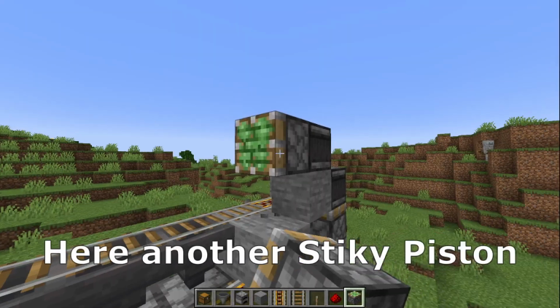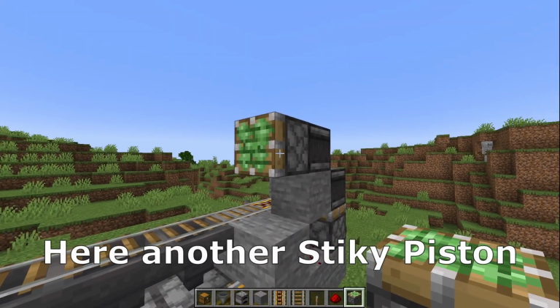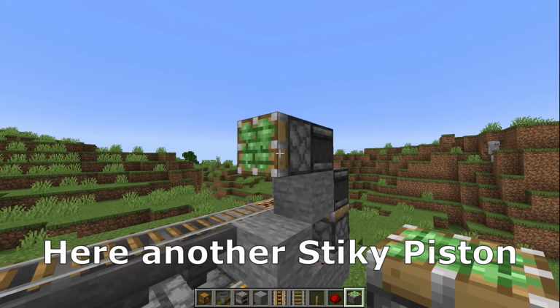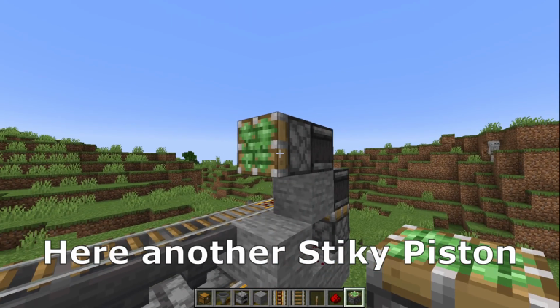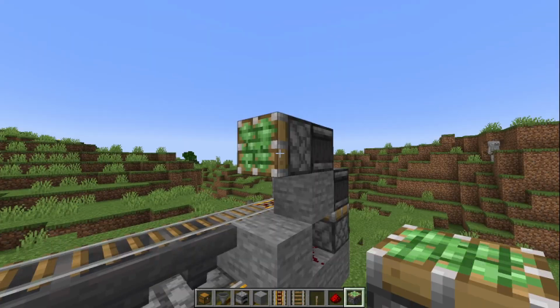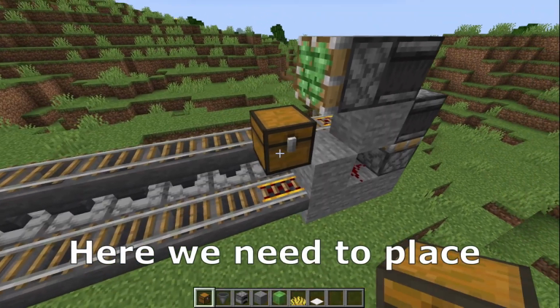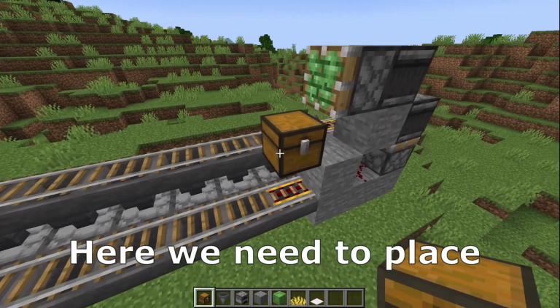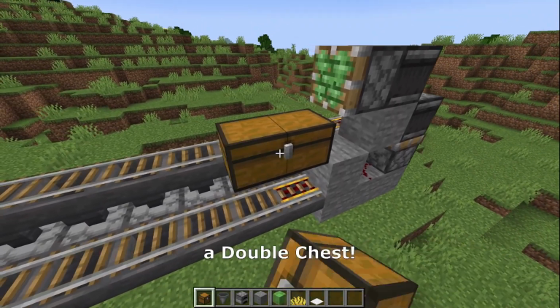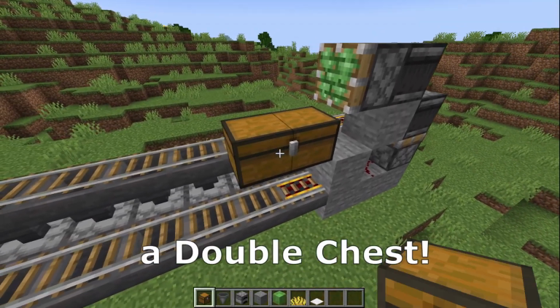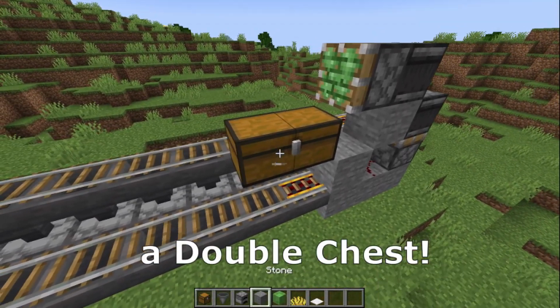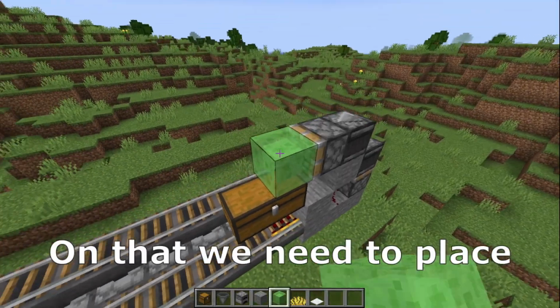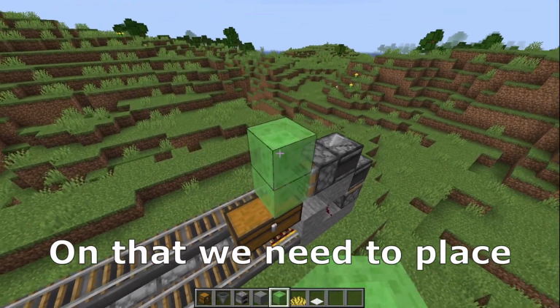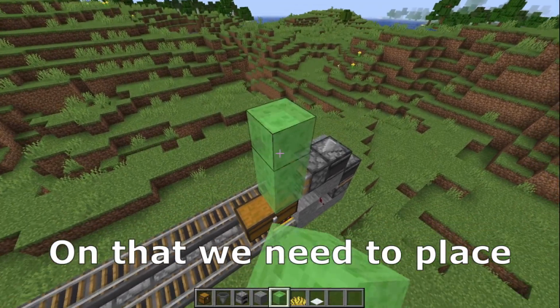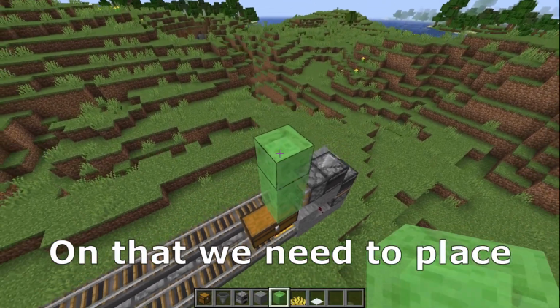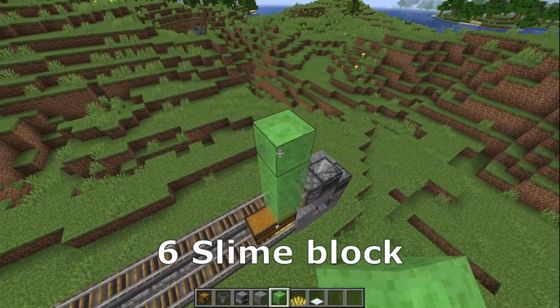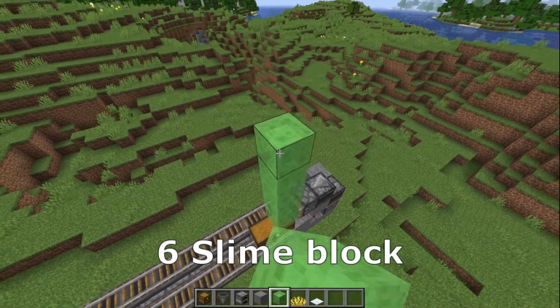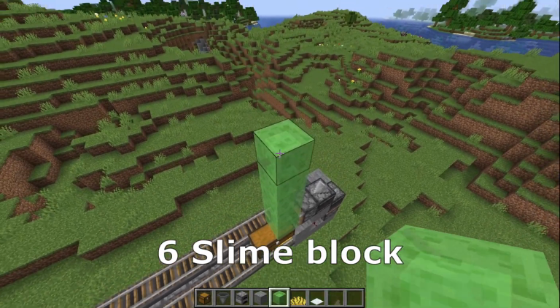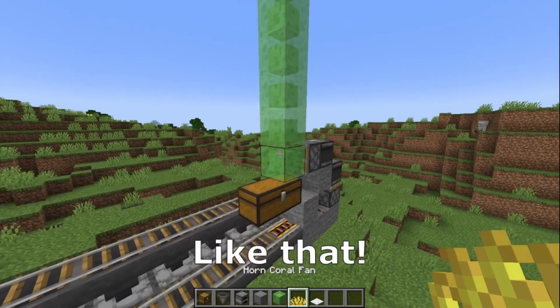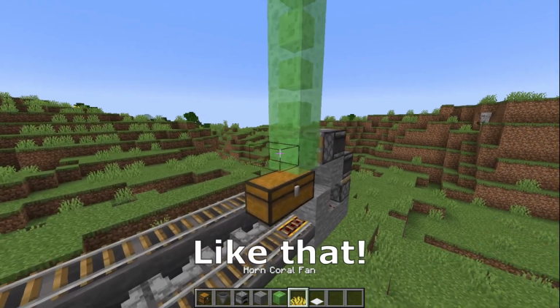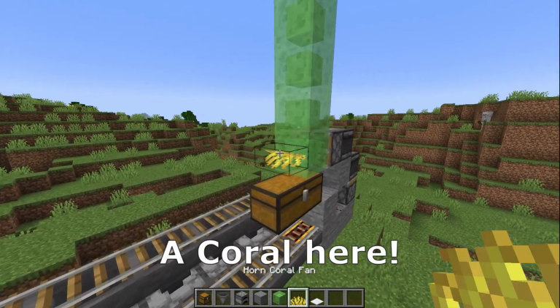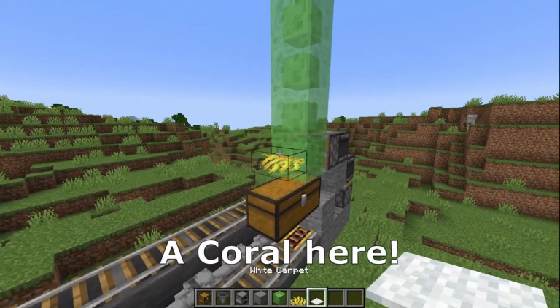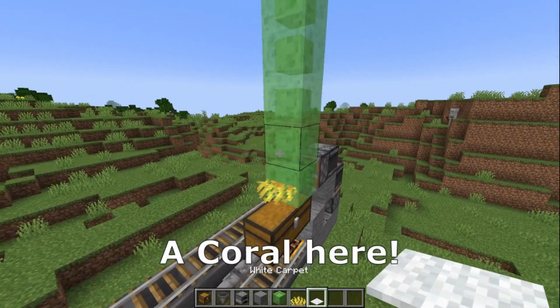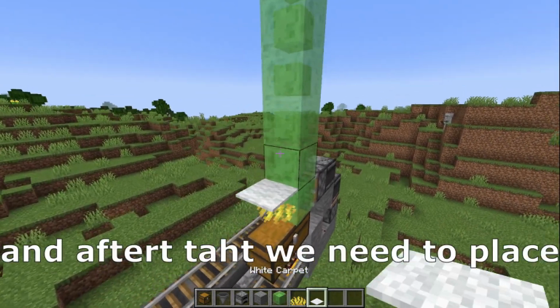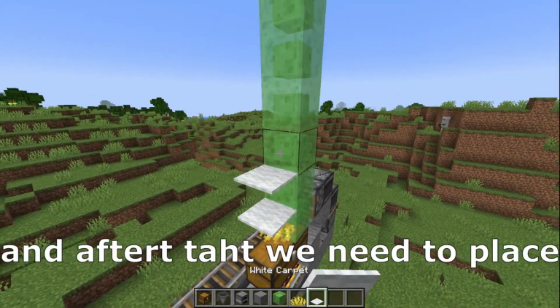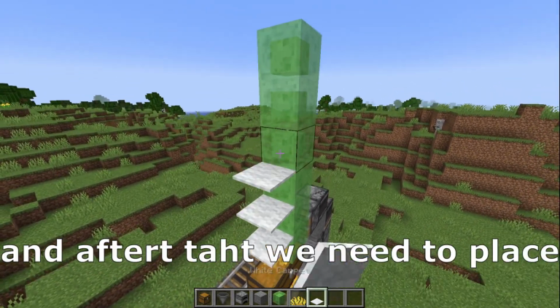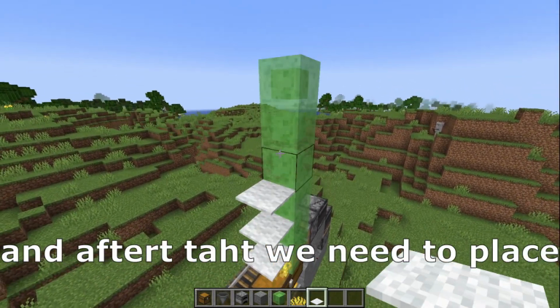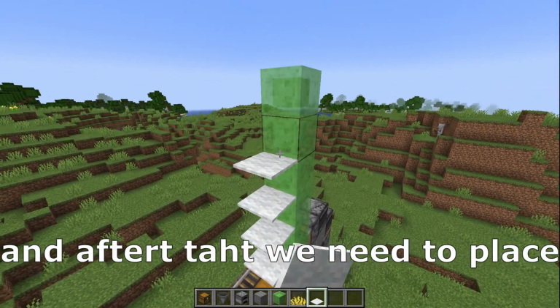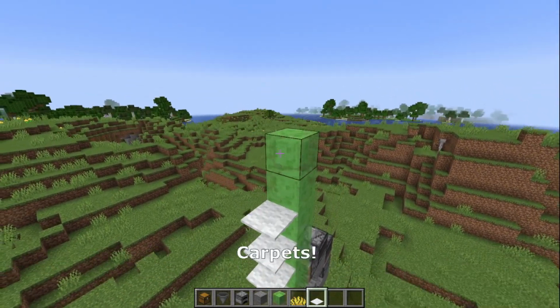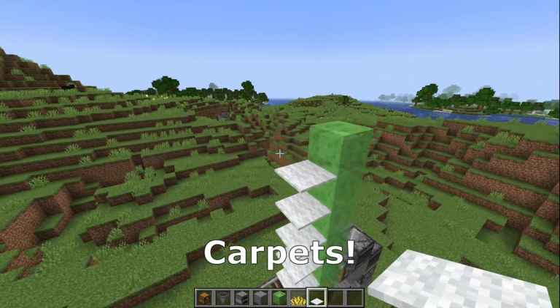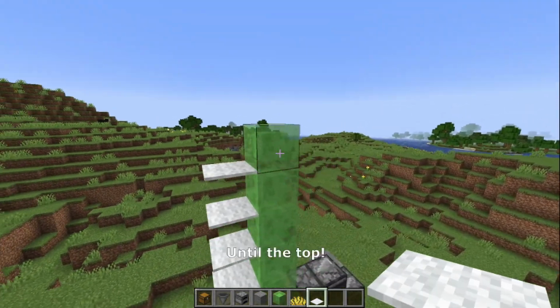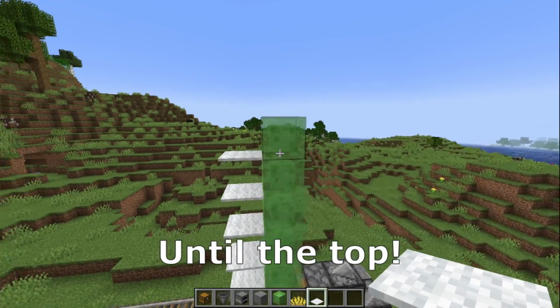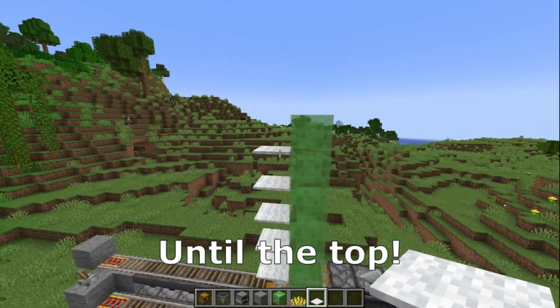Here another sticky piston. Here we need to place a double chest, on that we need to place 6 slime like that, a coral here, and after that we need to place carpets until to the top.